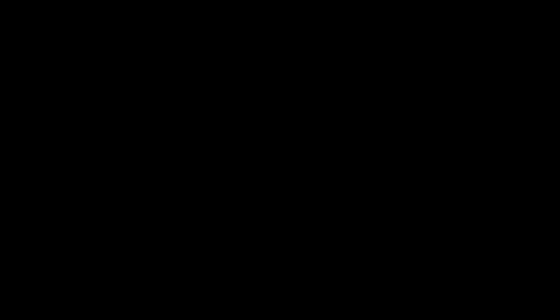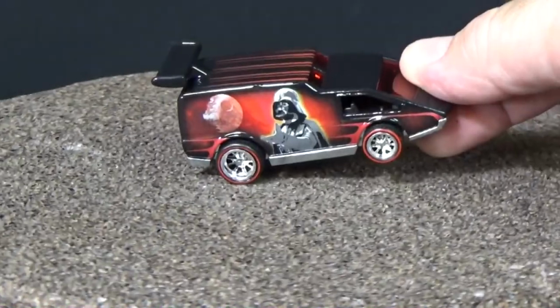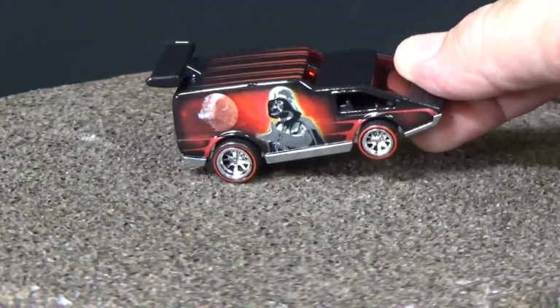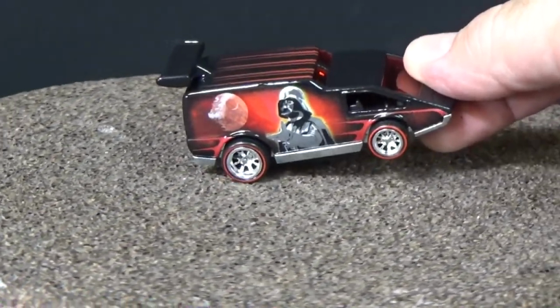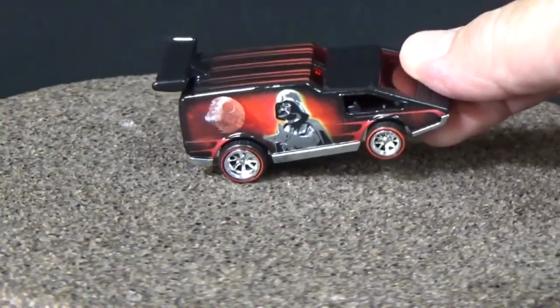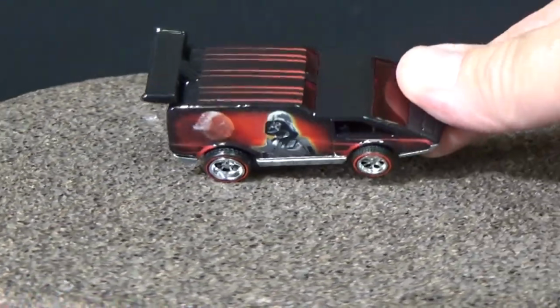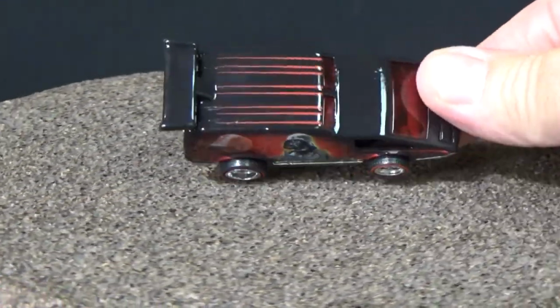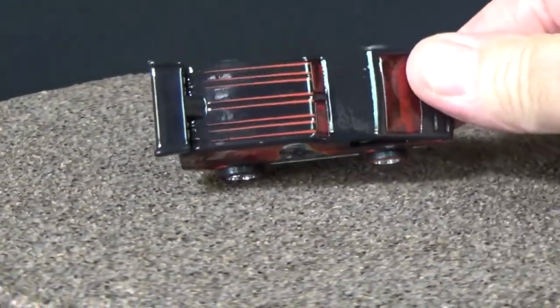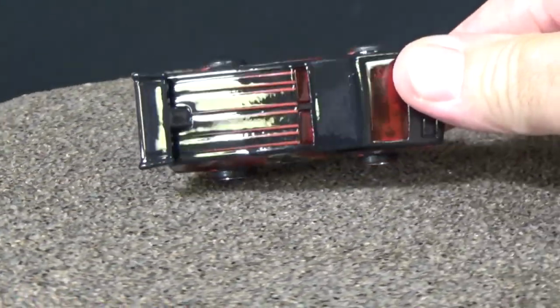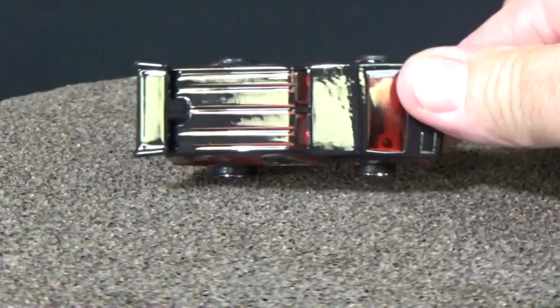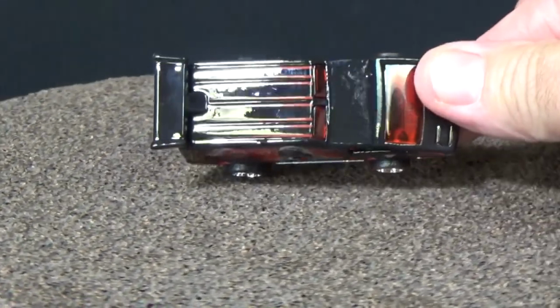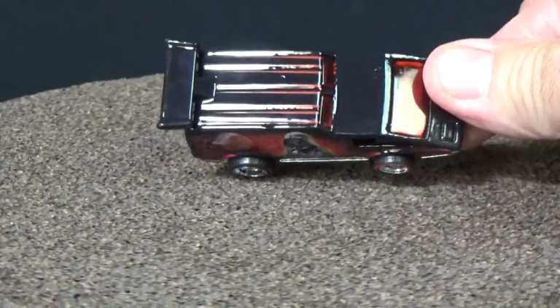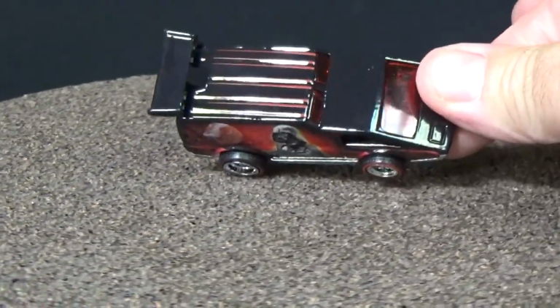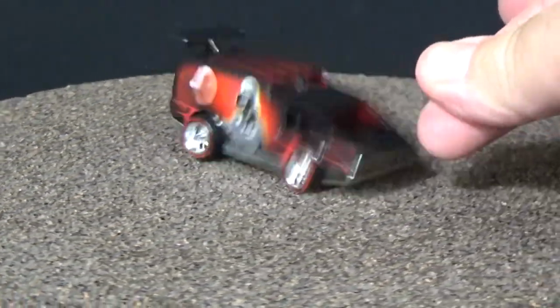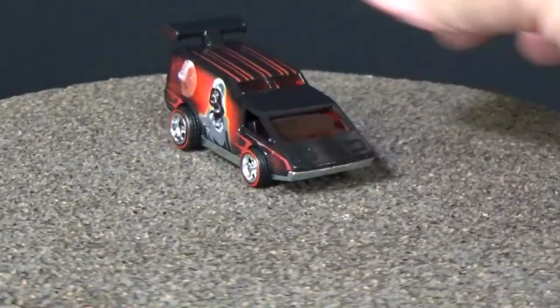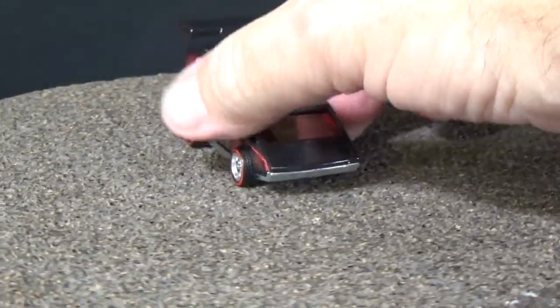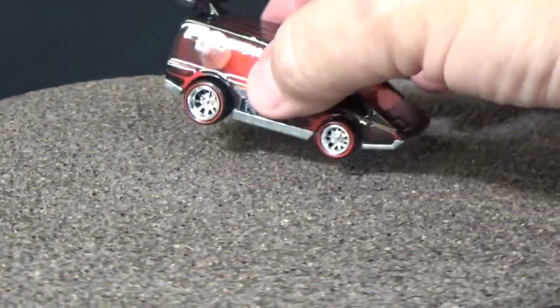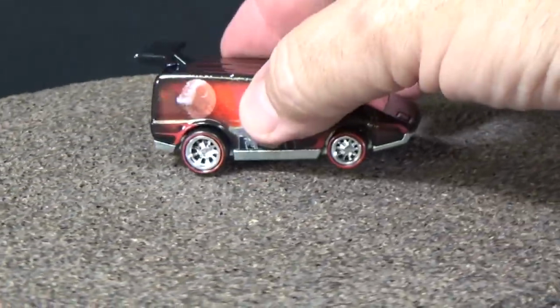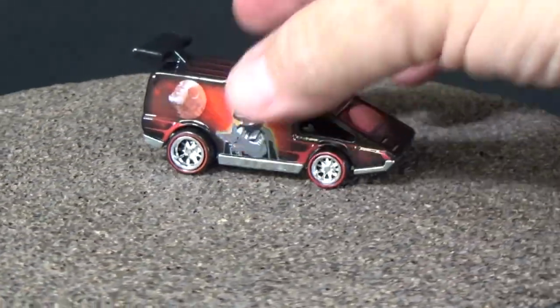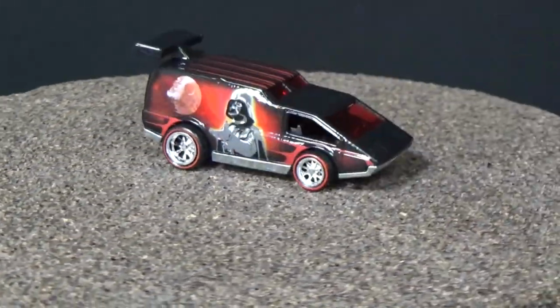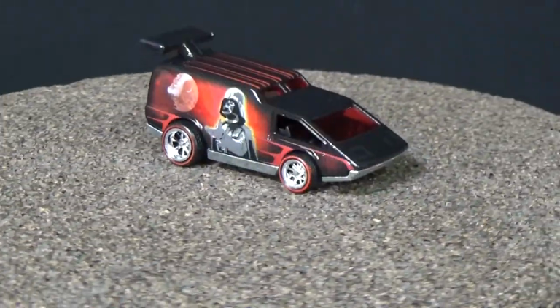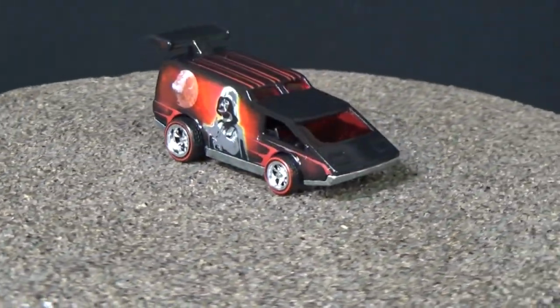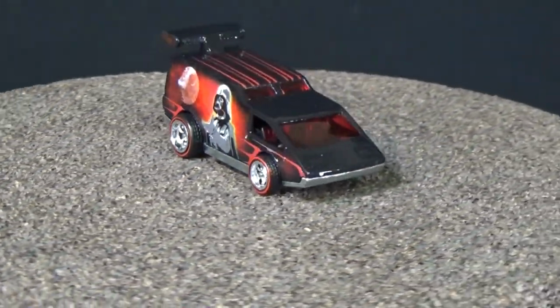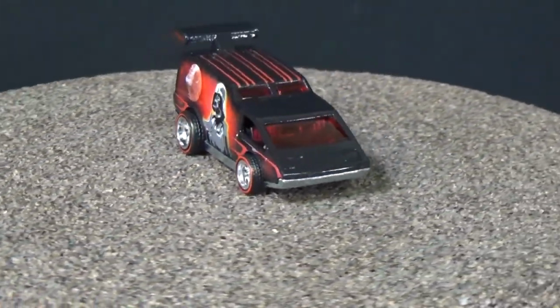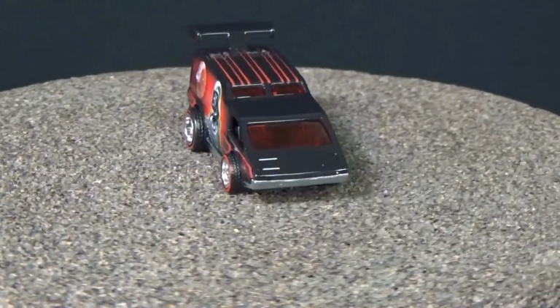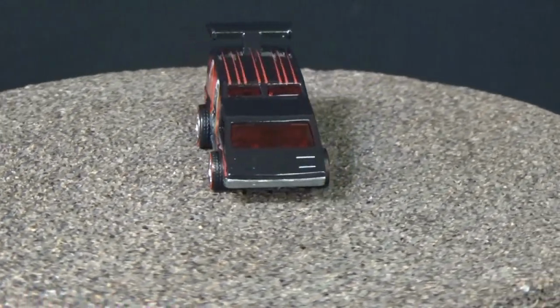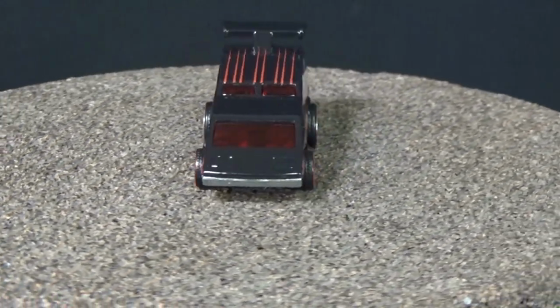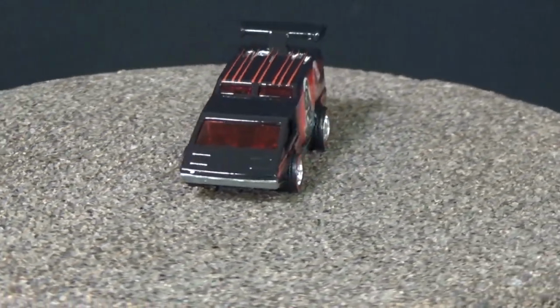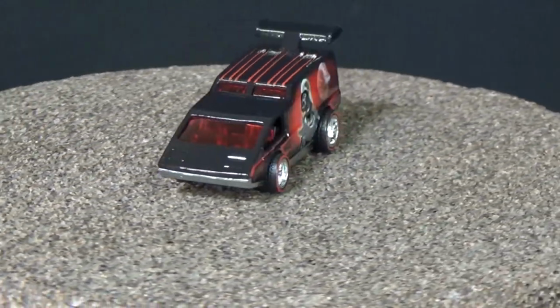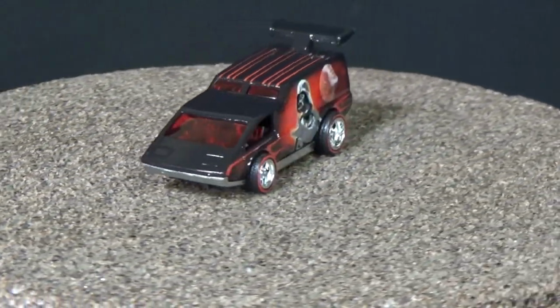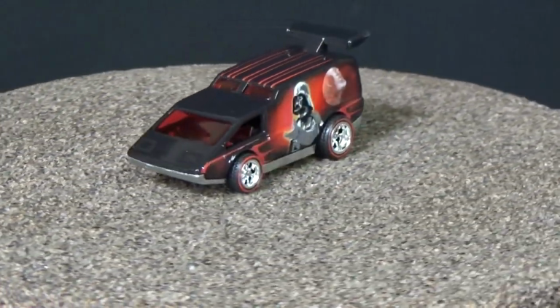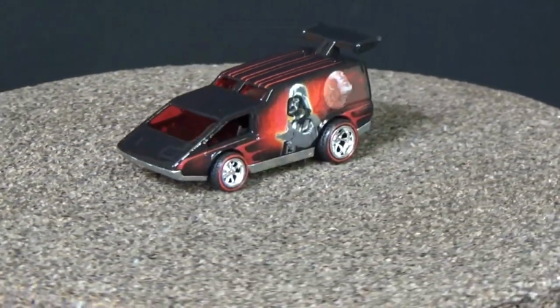I don't buy every single release for the Pop Culture line — I generally like to pick up specific models. But for the Star Wars set, I'm a fan of Star Wars, so I picked up all six.